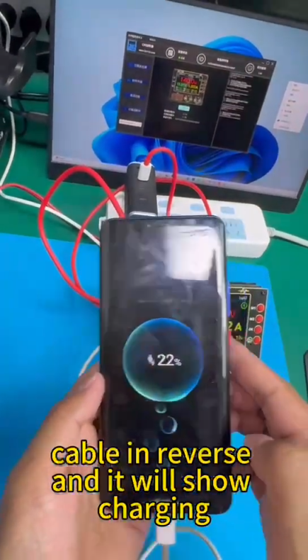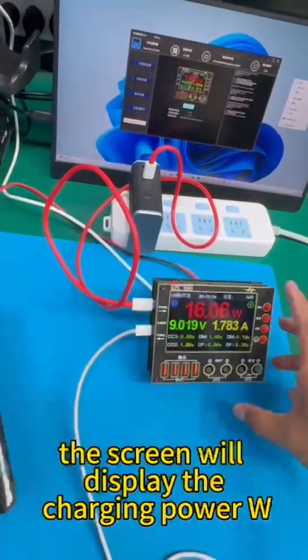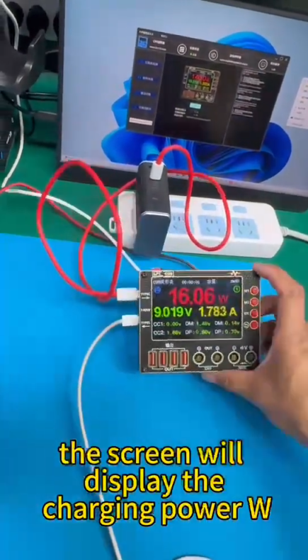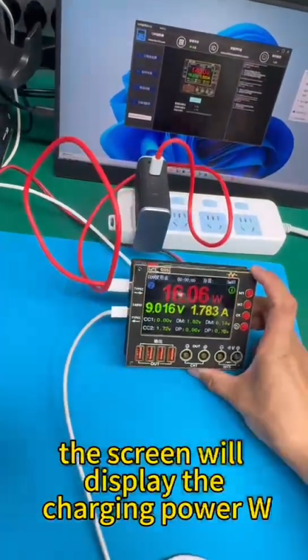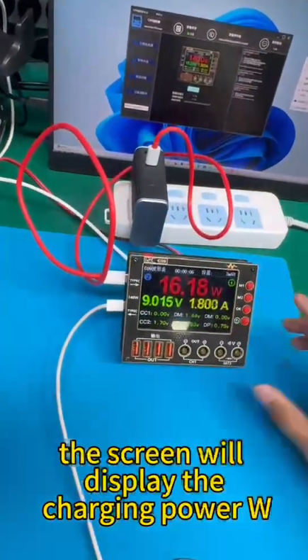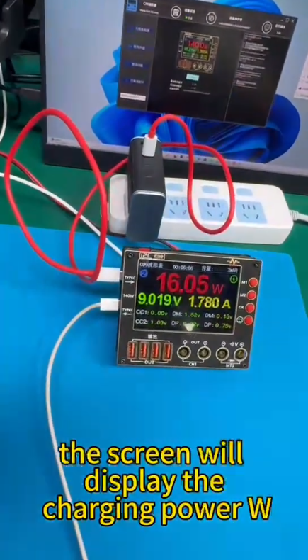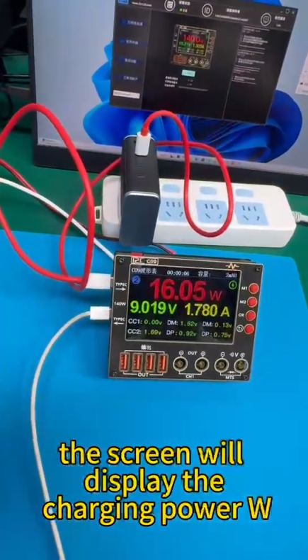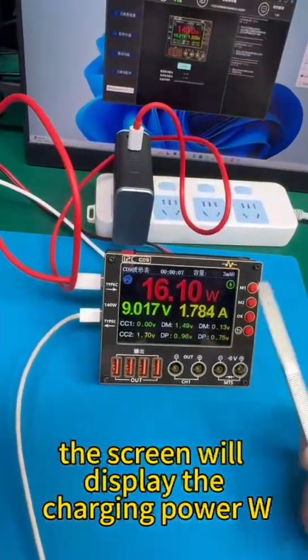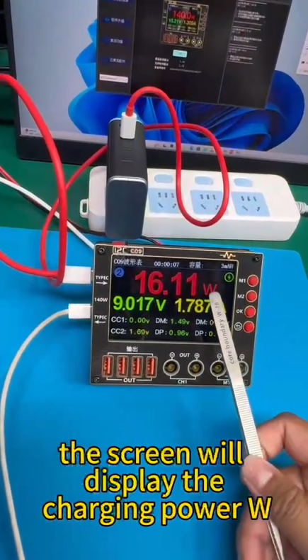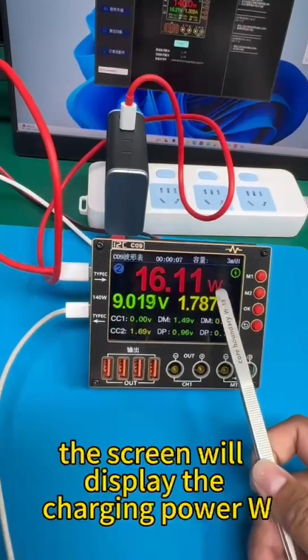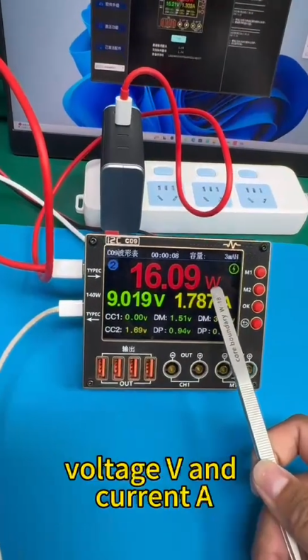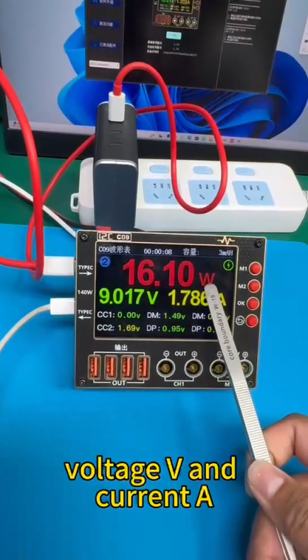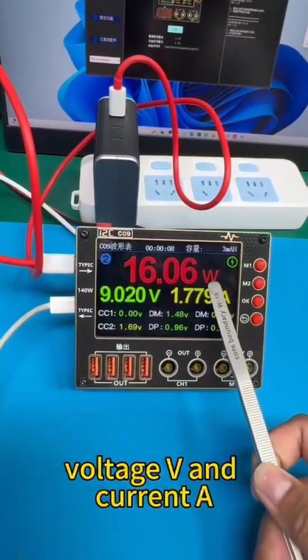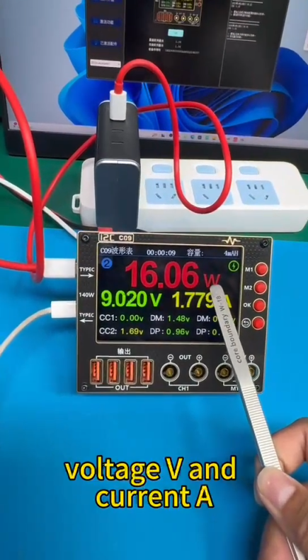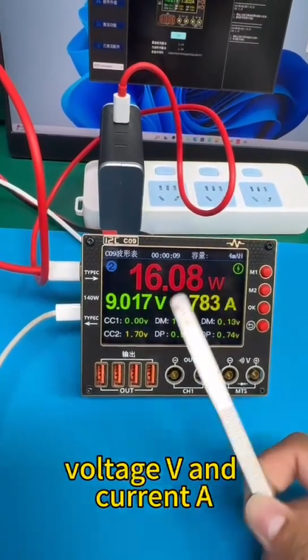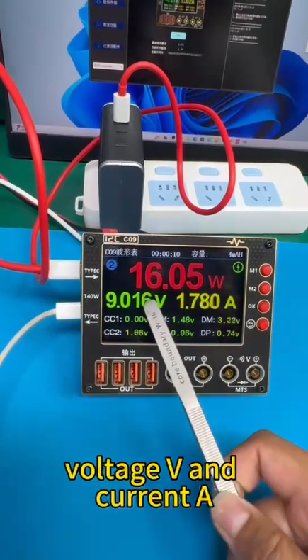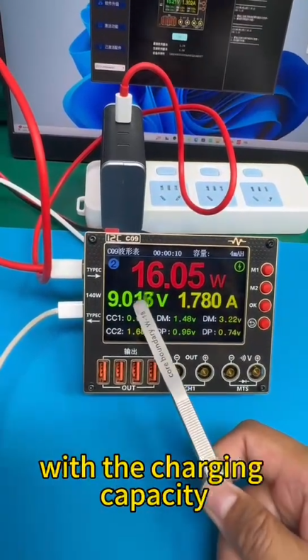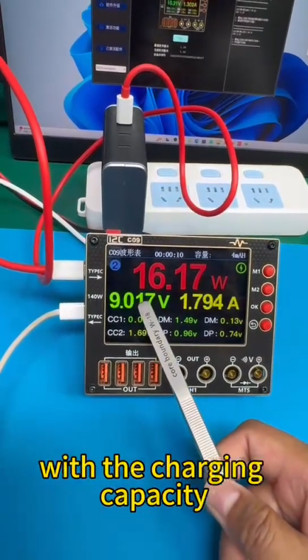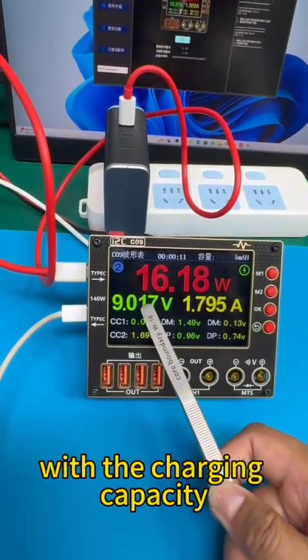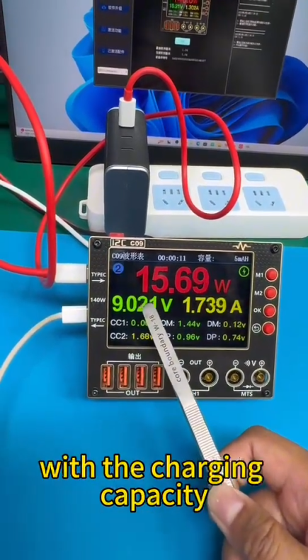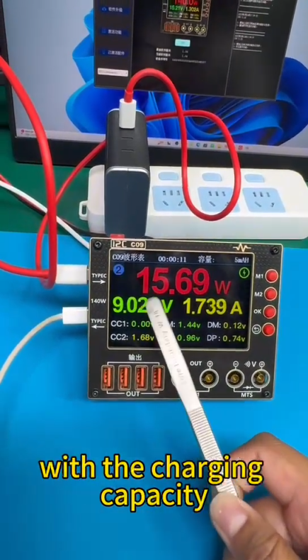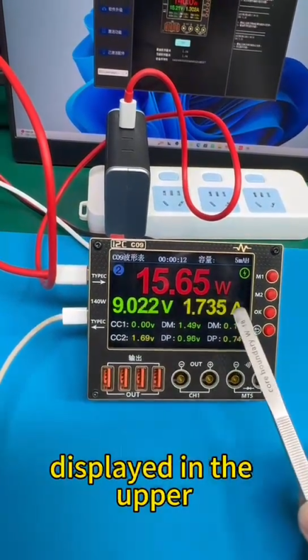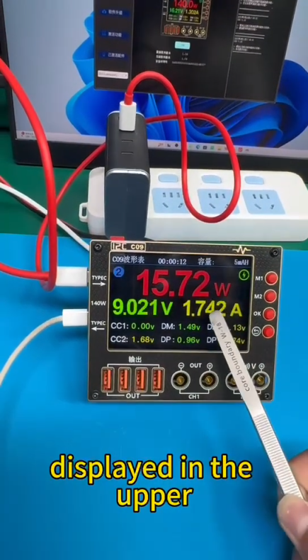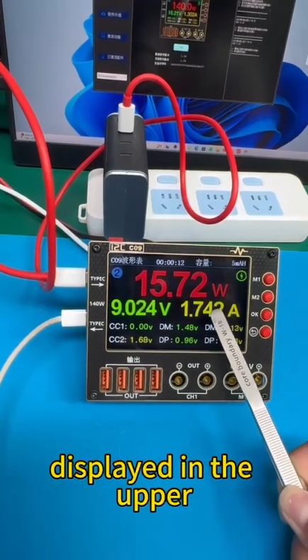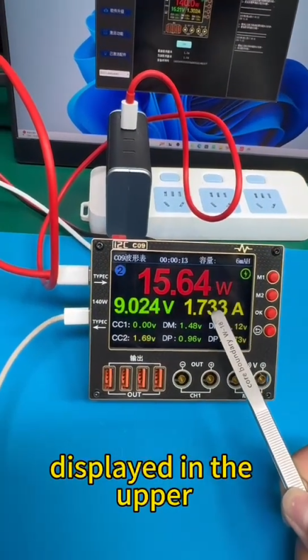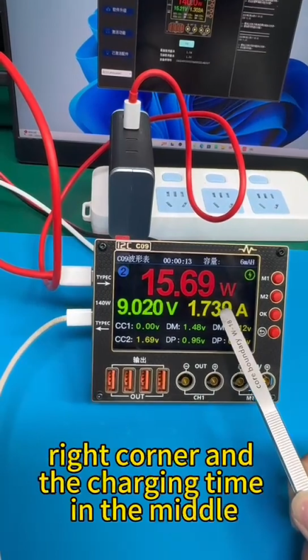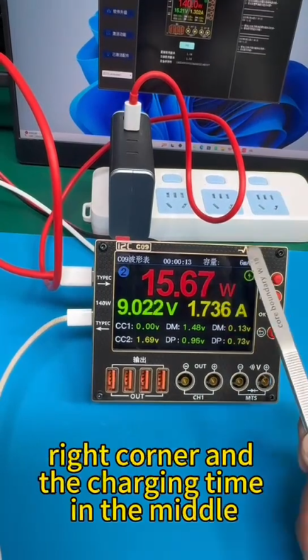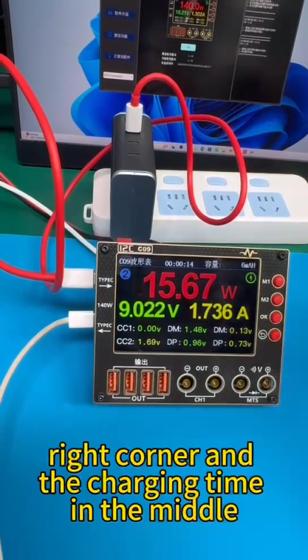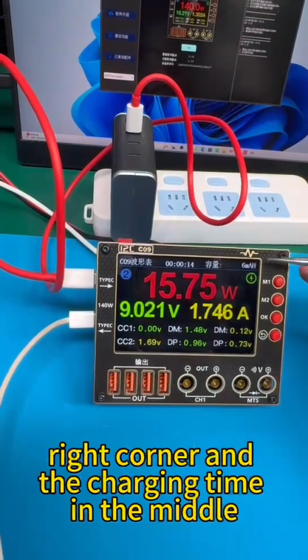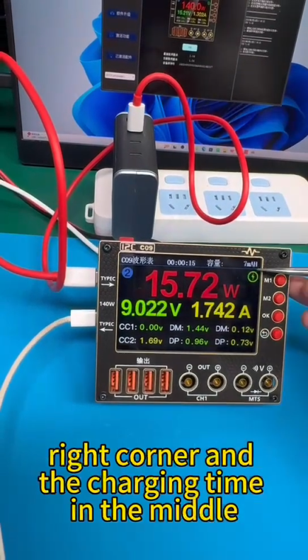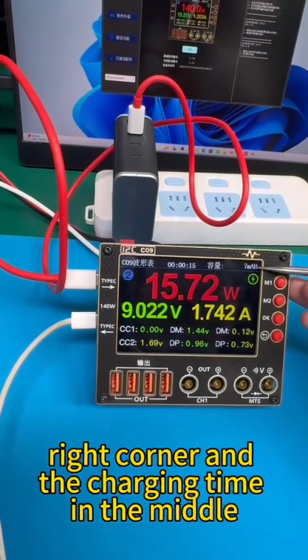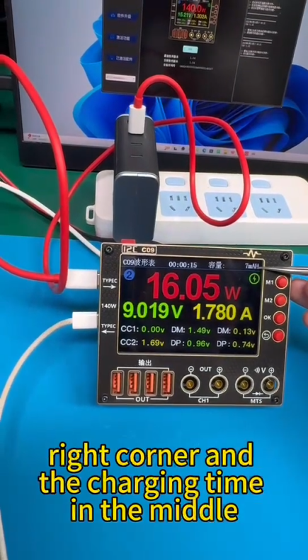The screen will display the charging power in watts (W), voltage (V), and current (A), with the charging capacity displayed in the upper right corner and the charging time in the middle.